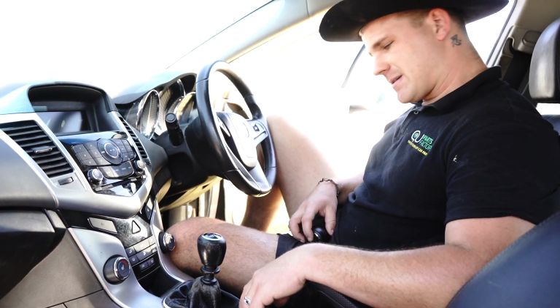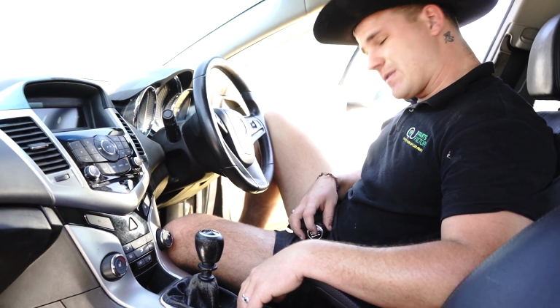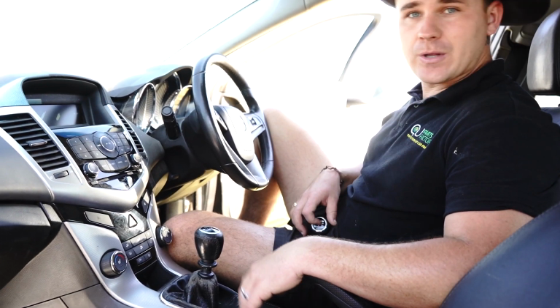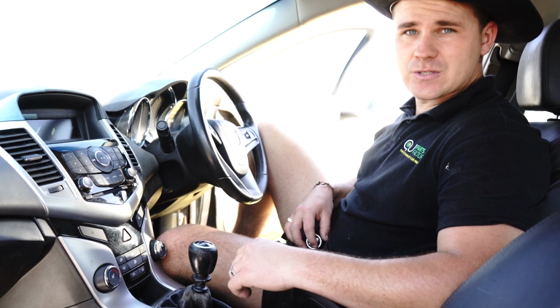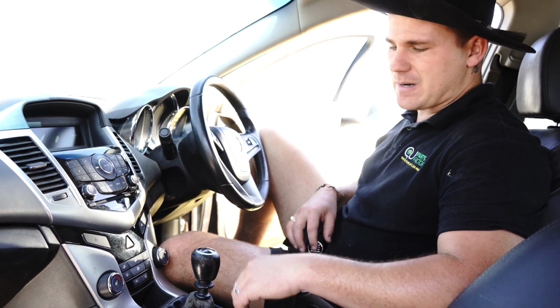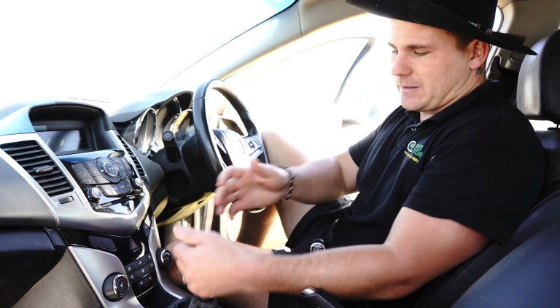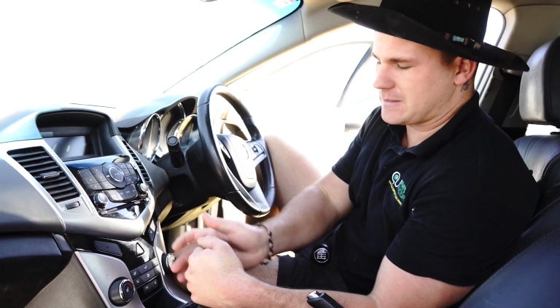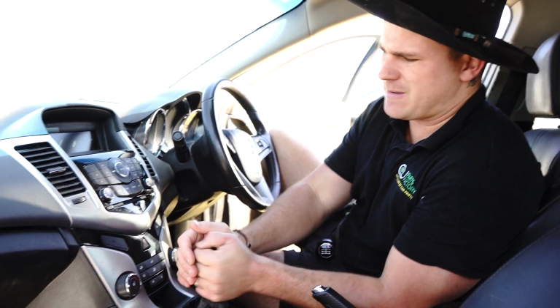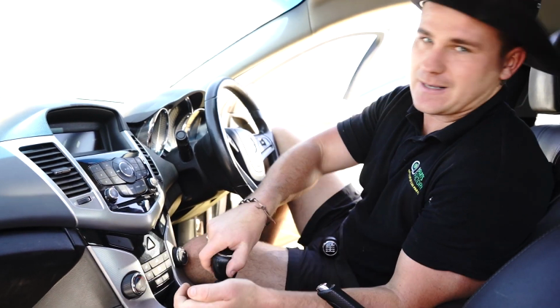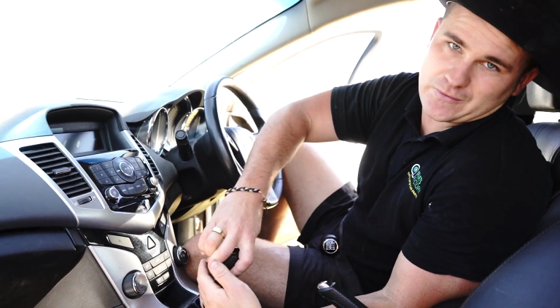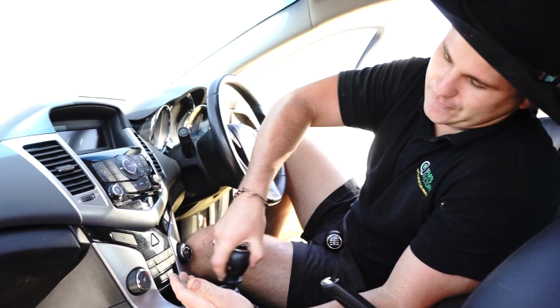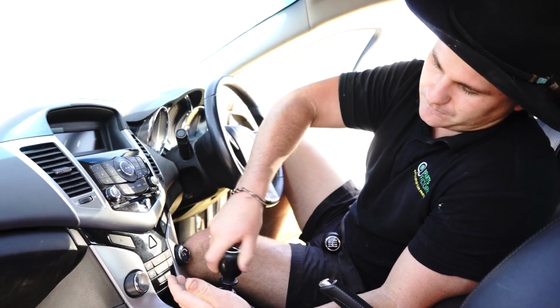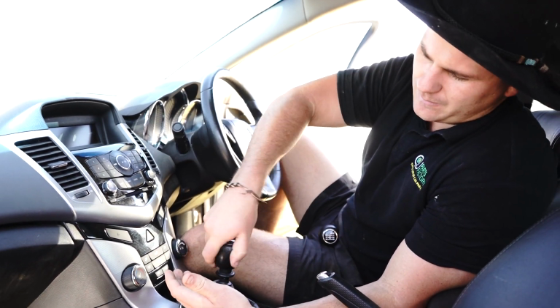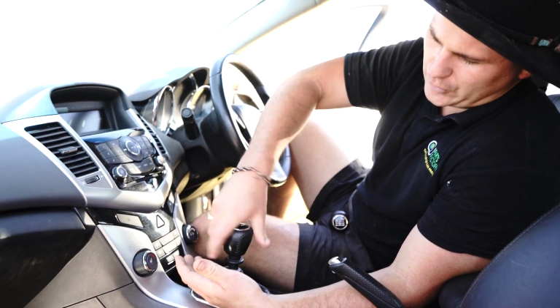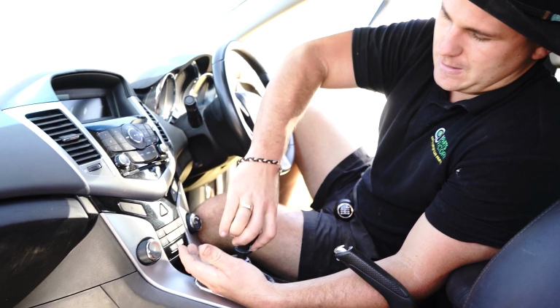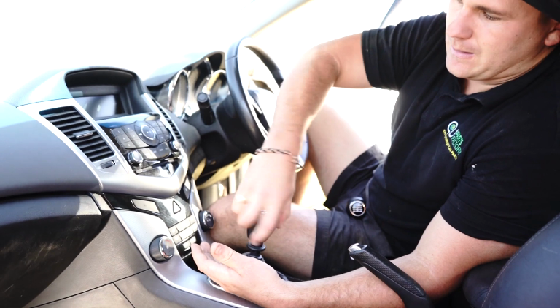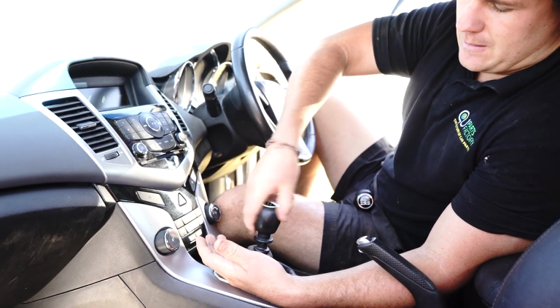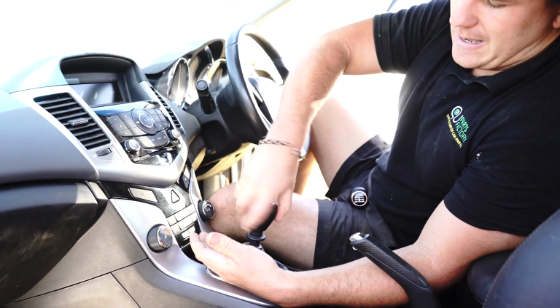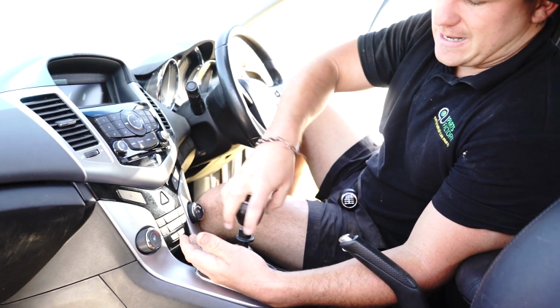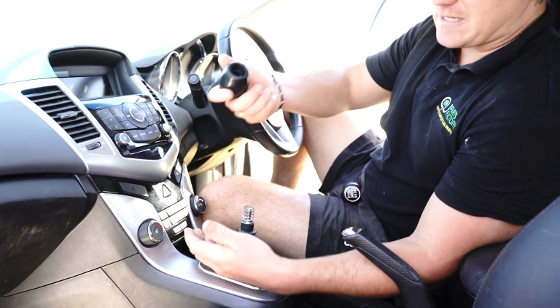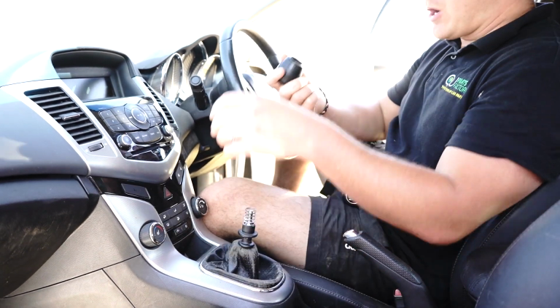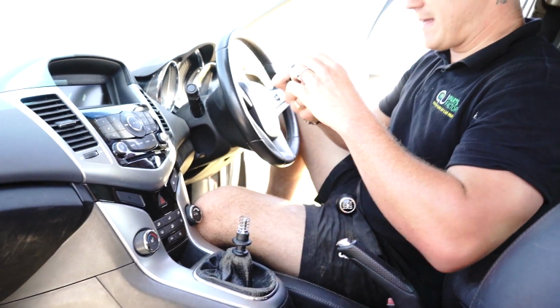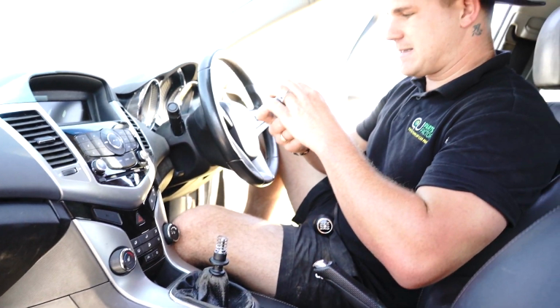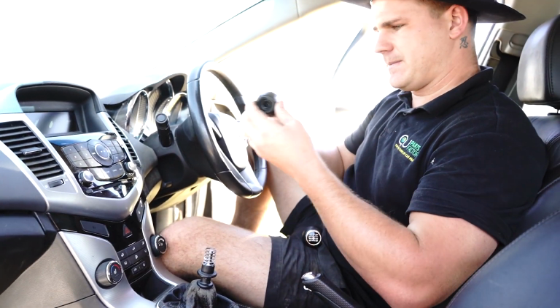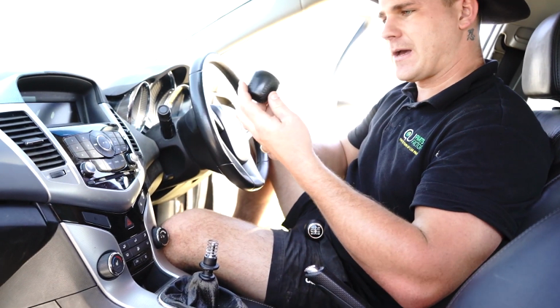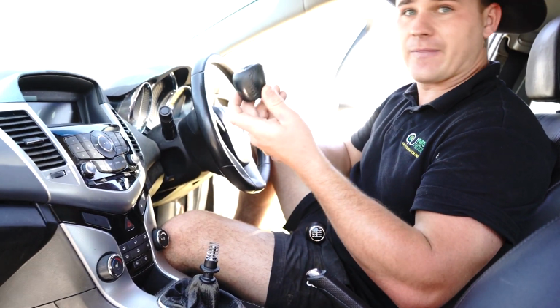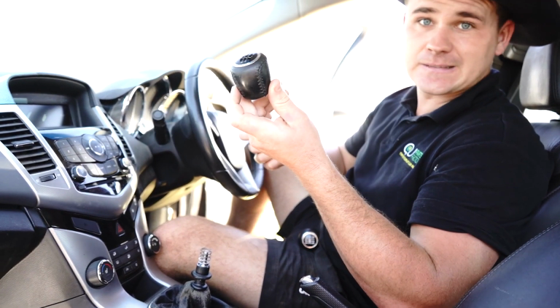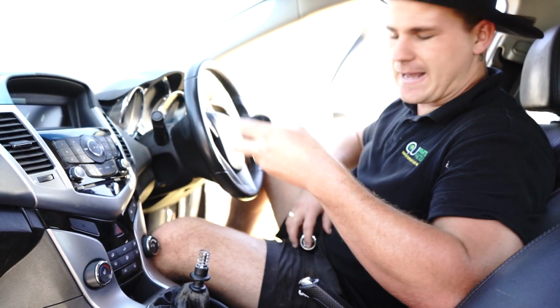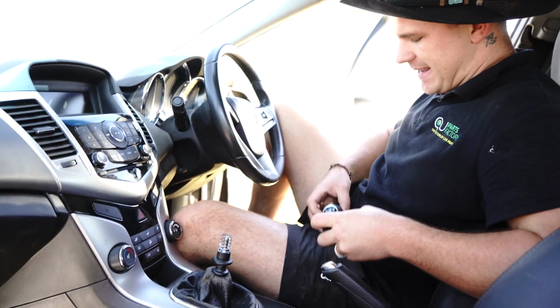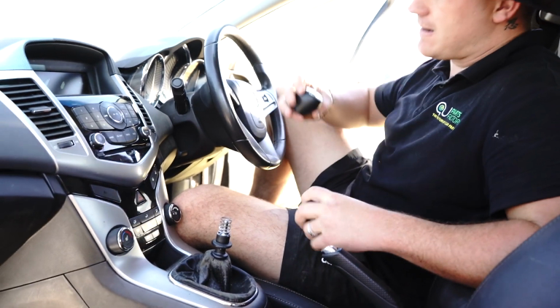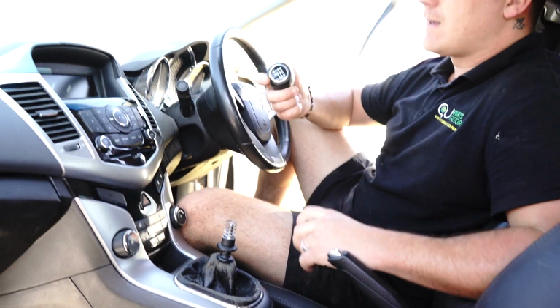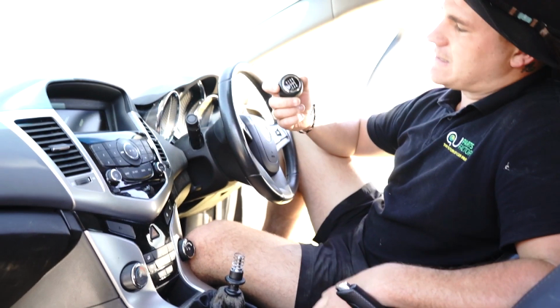My job today is to show you how to replace this — it's really super easy. You literally just grab it and twist it off. And that's how it's done.